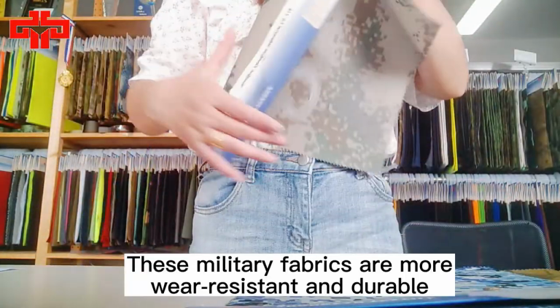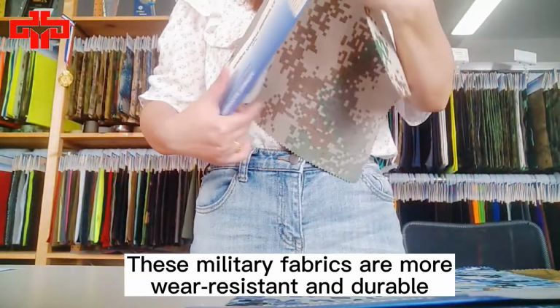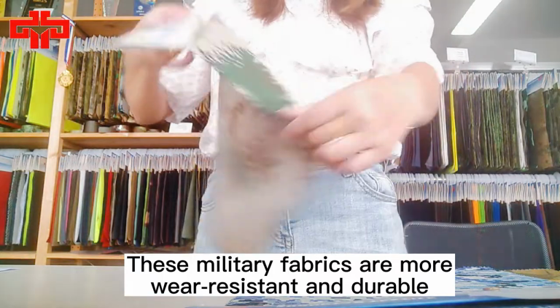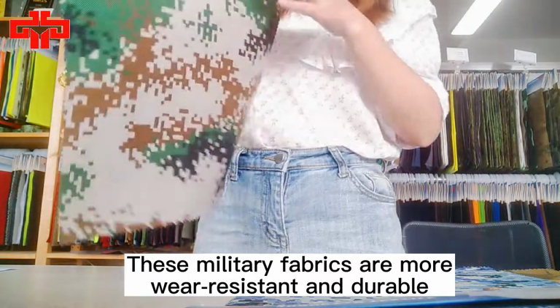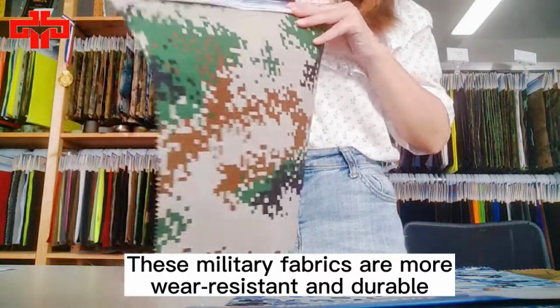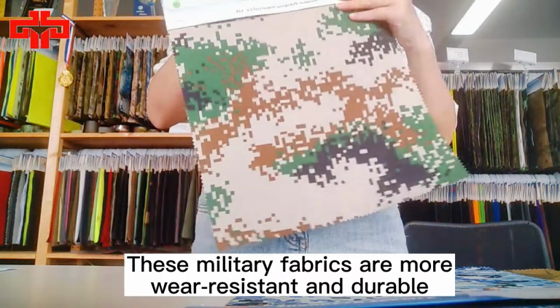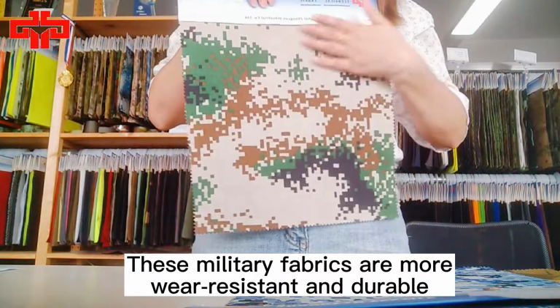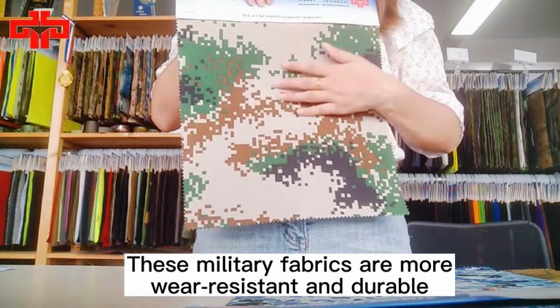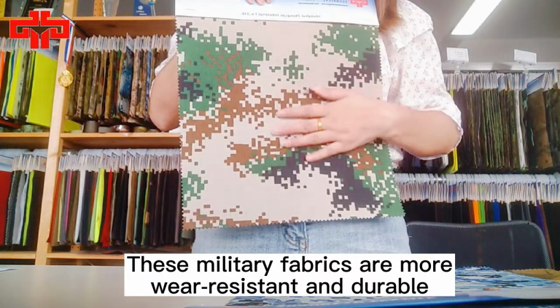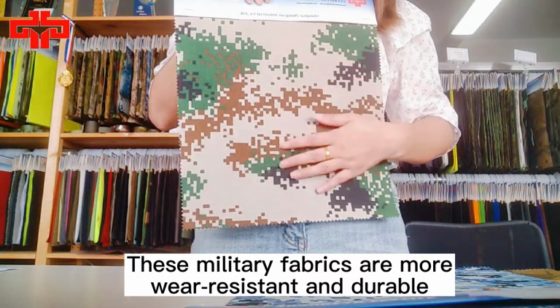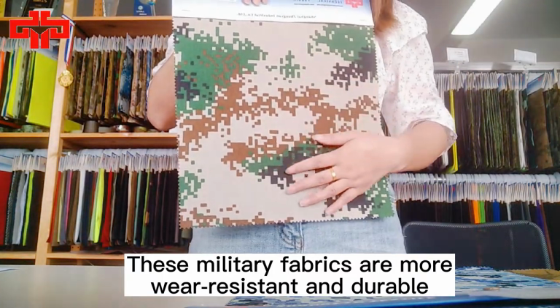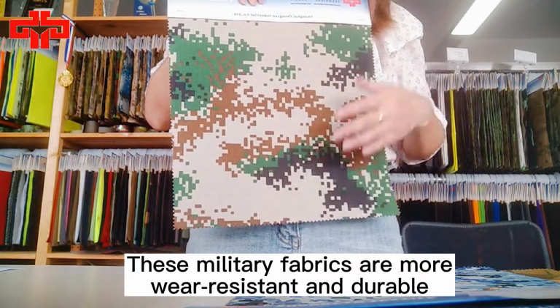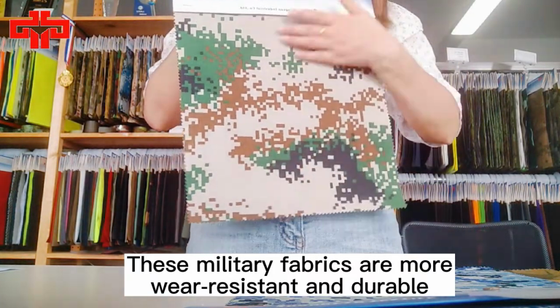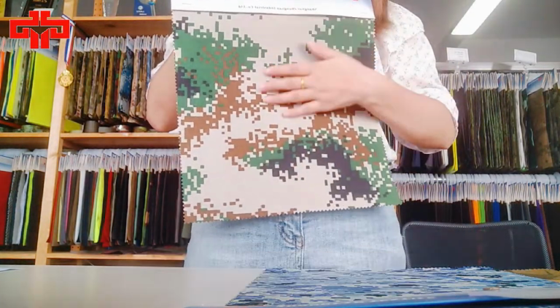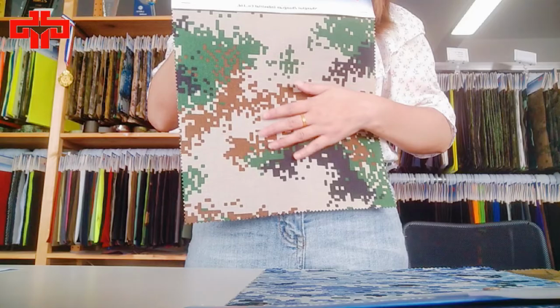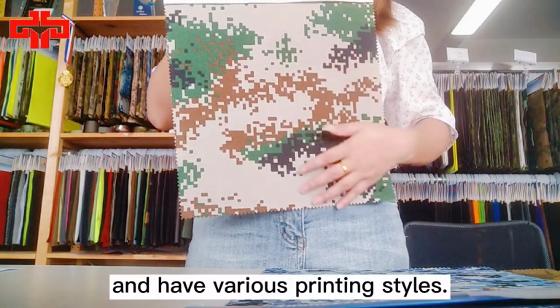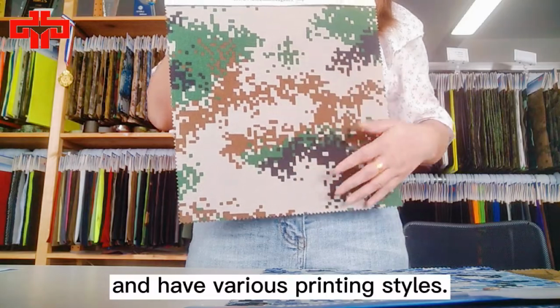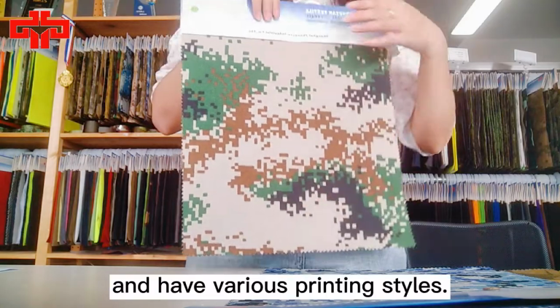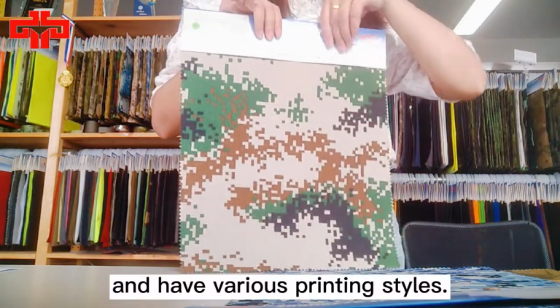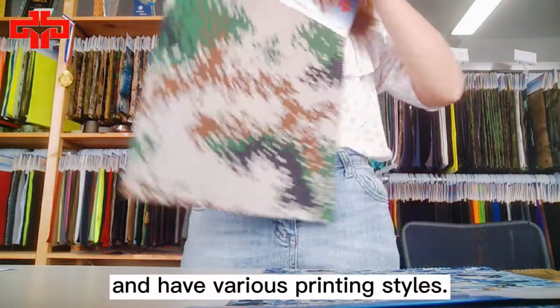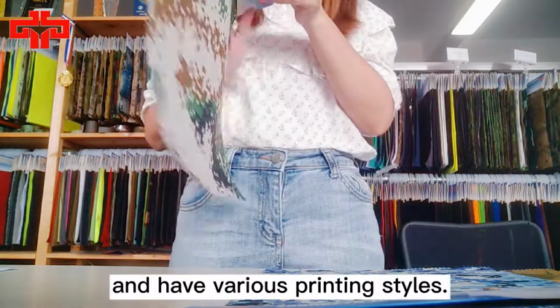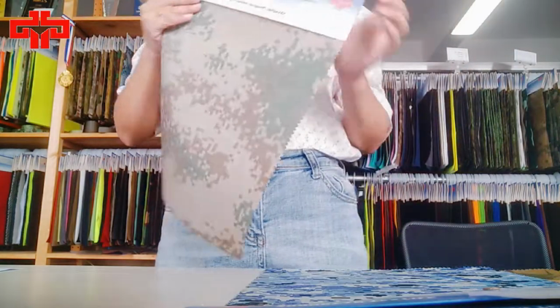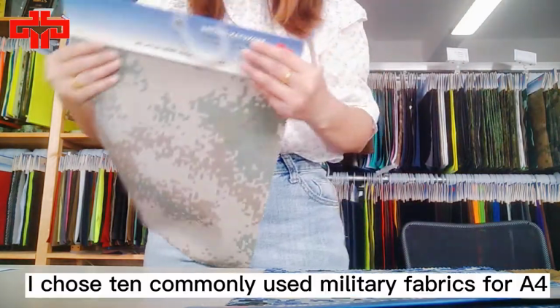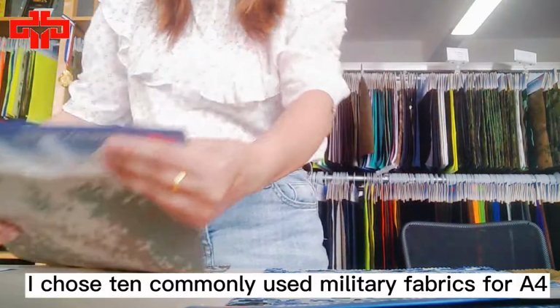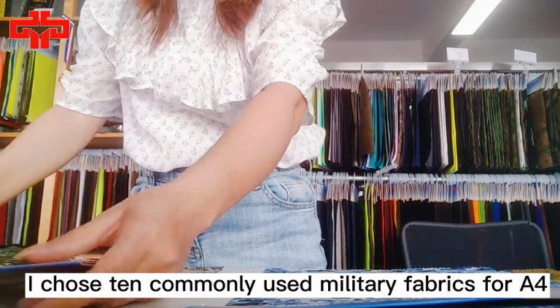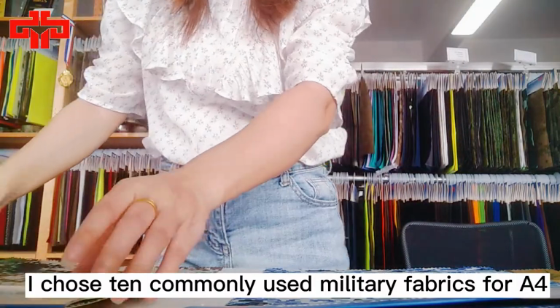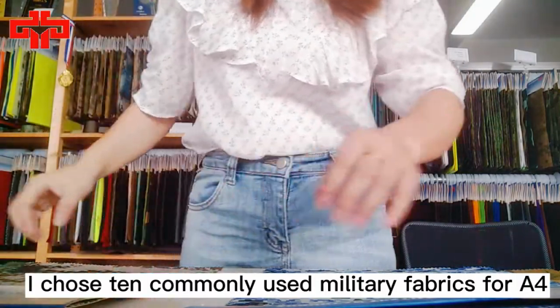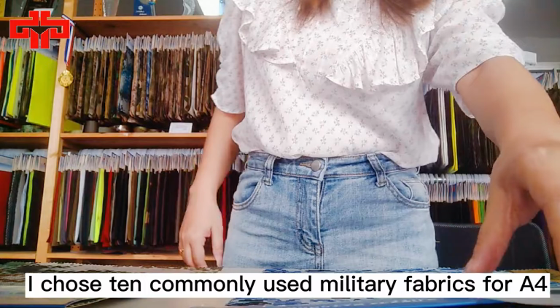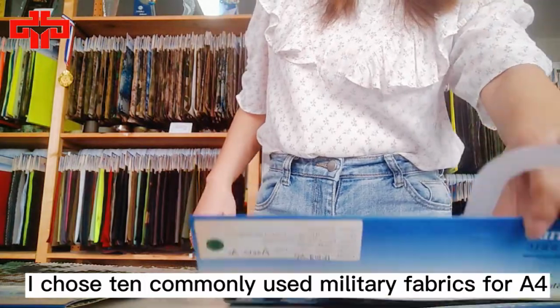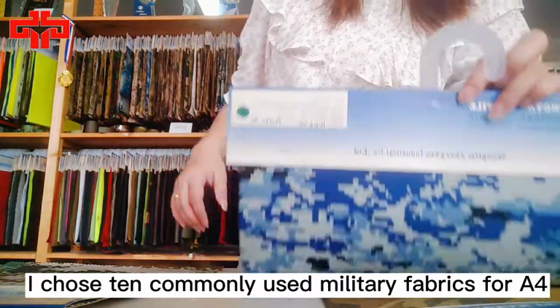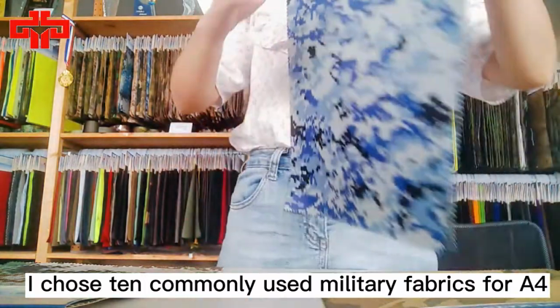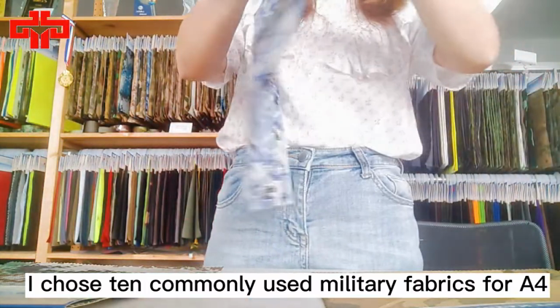These military fabrics are very resistant and durable, and have various printing styles. I chose four commonly used military fabrics.